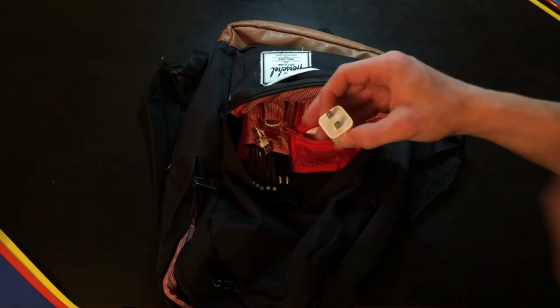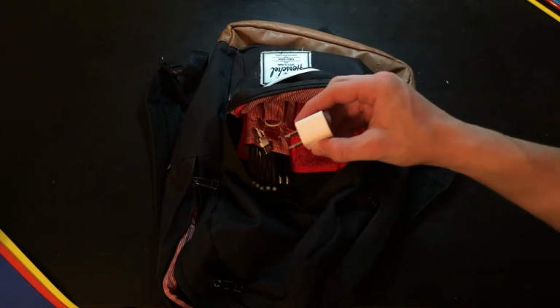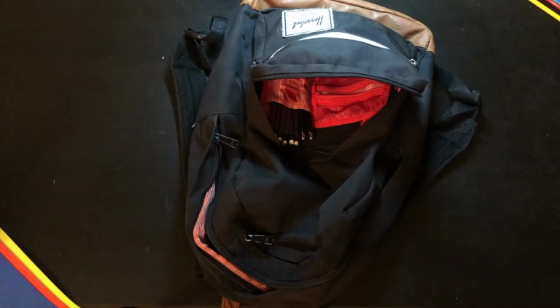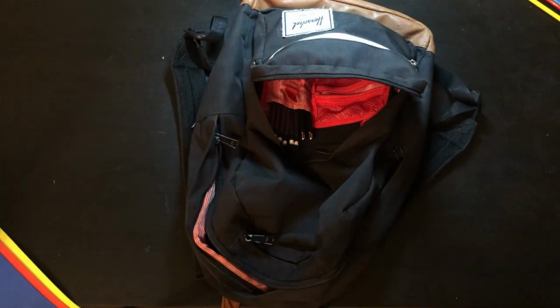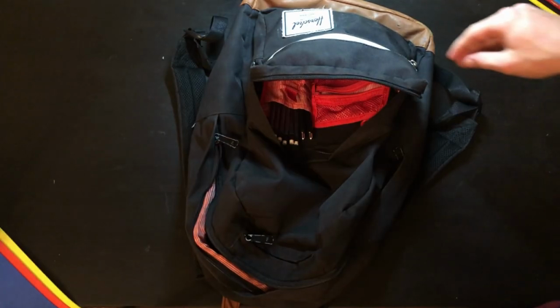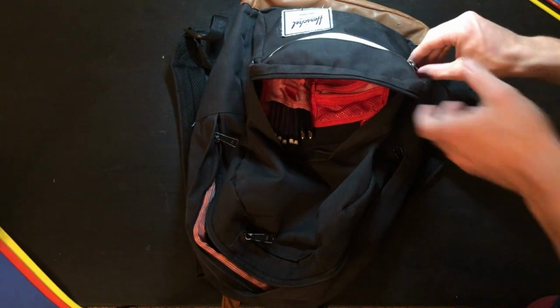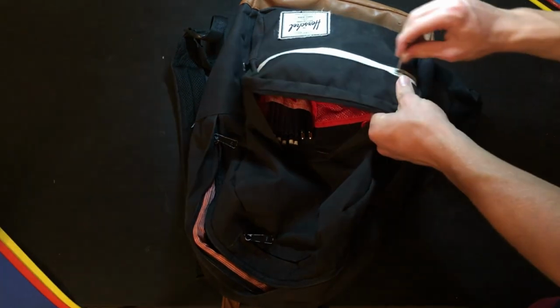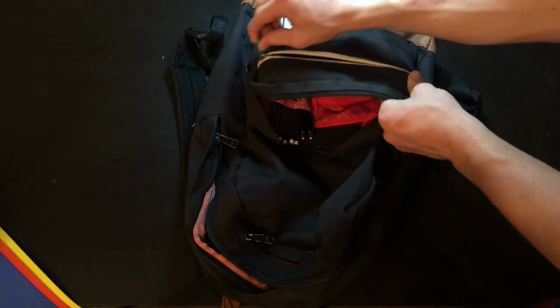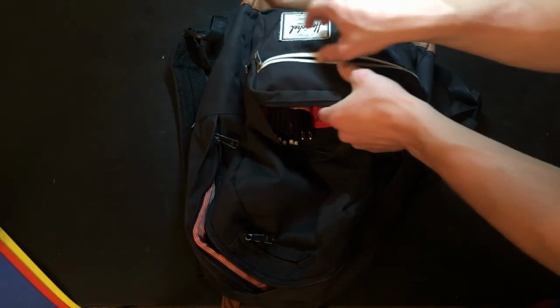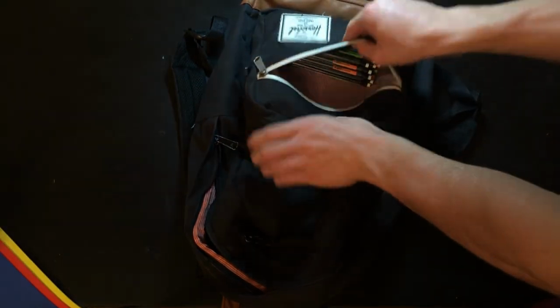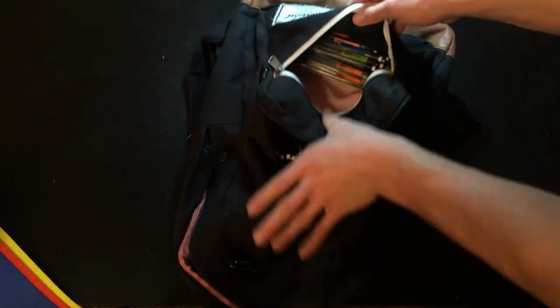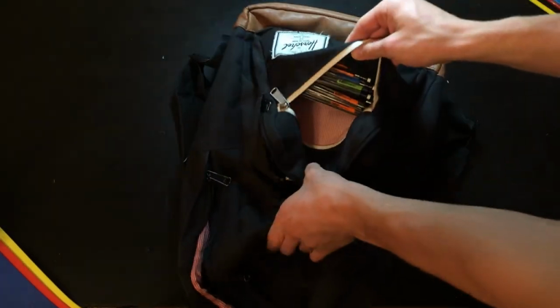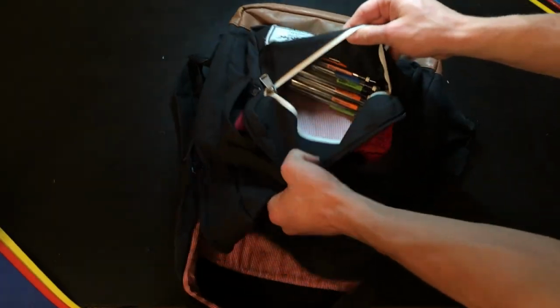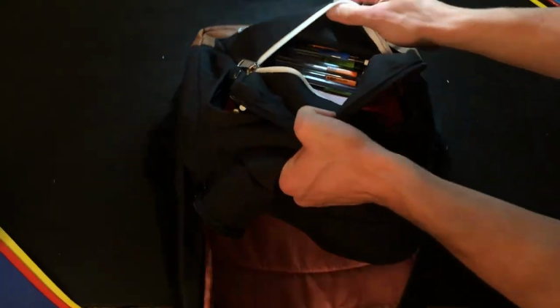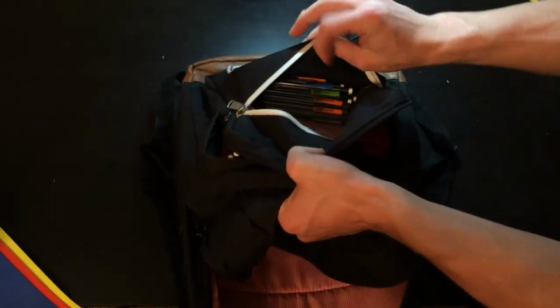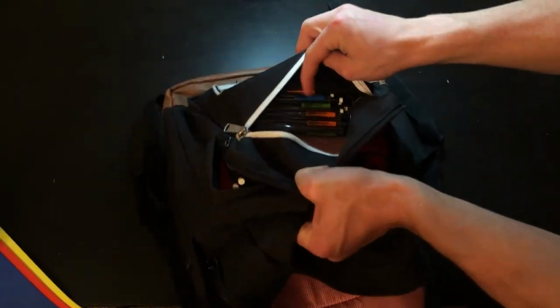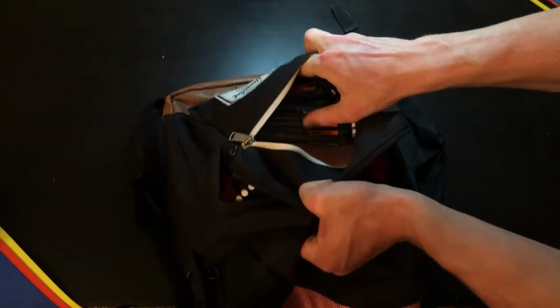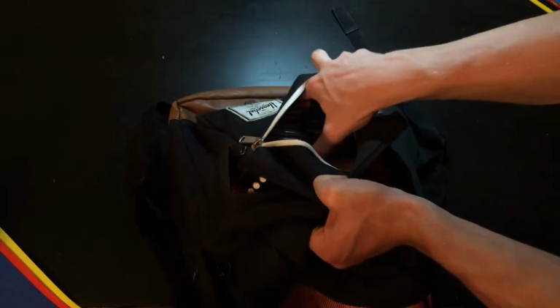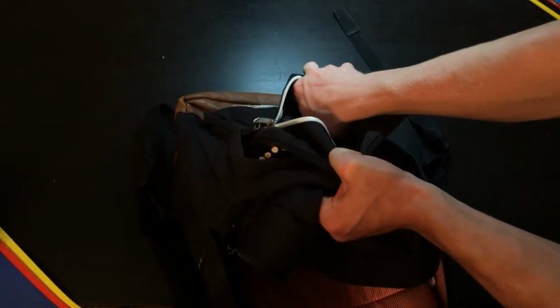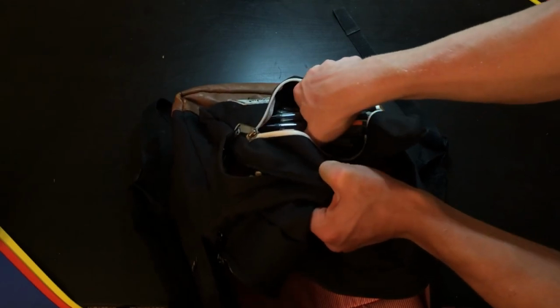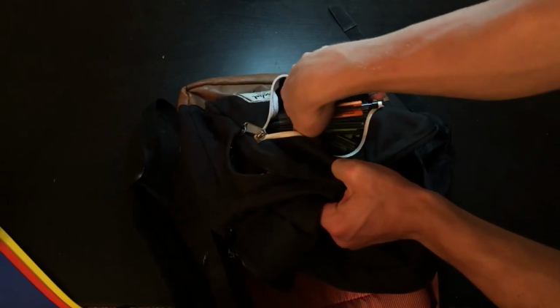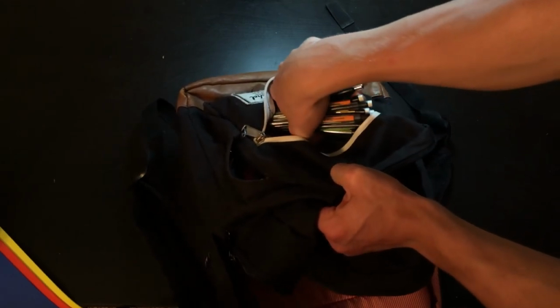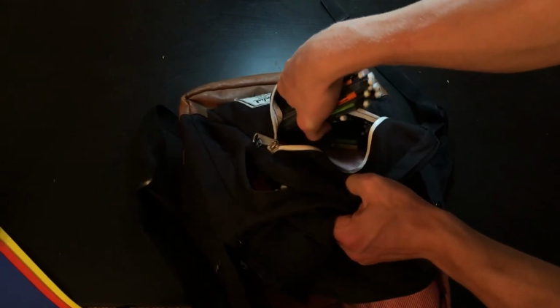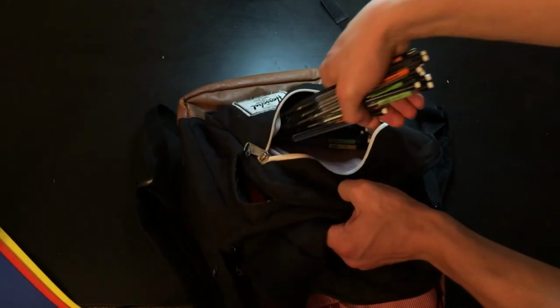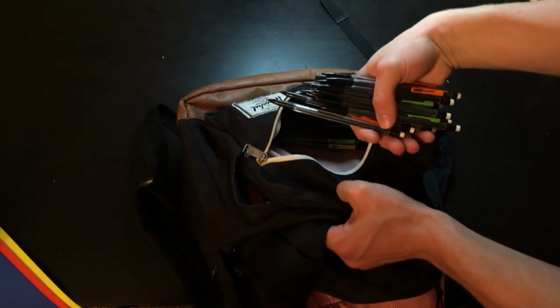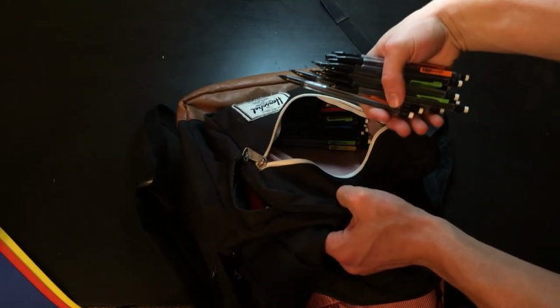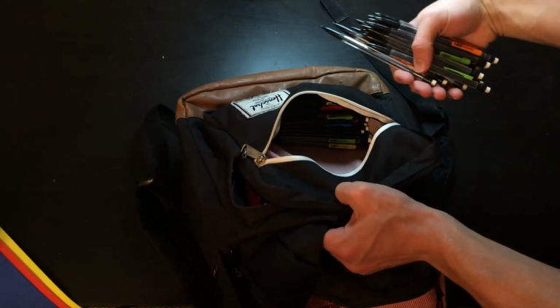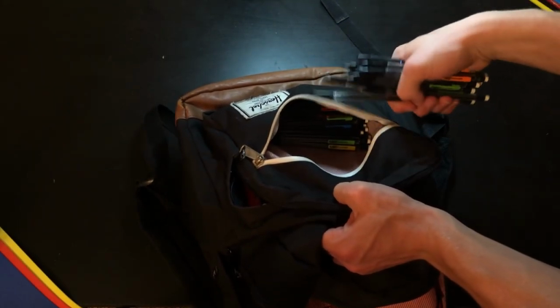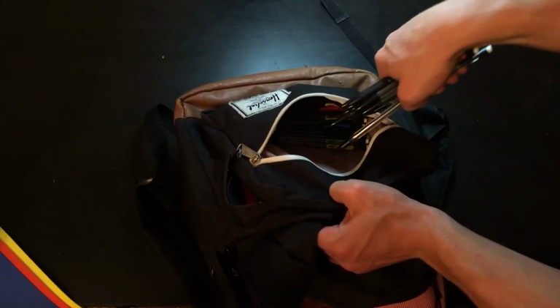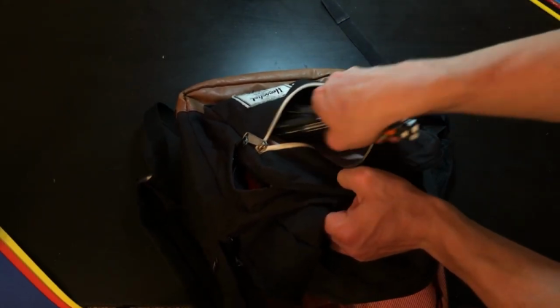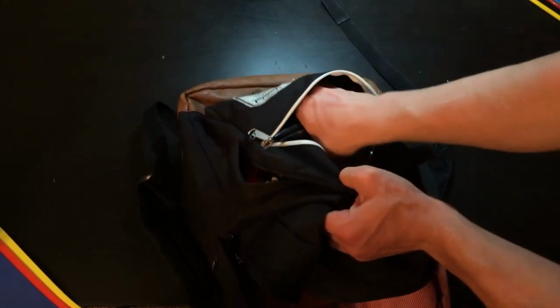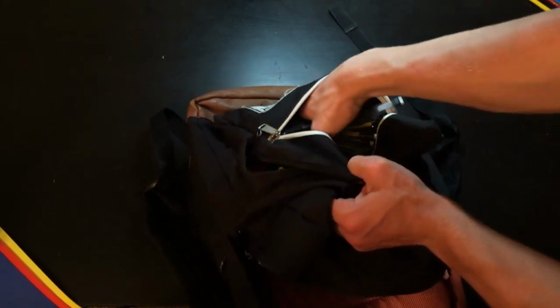Finally, in the last compartment, I keep all the extra pens and pencils I have, as I have the uncanny ability to lose at least one pencil a week. I always try to keep this pocket full so I don't encounter the issue of running out when I really need a pen or pencil.